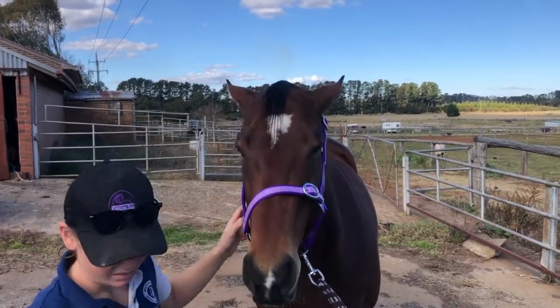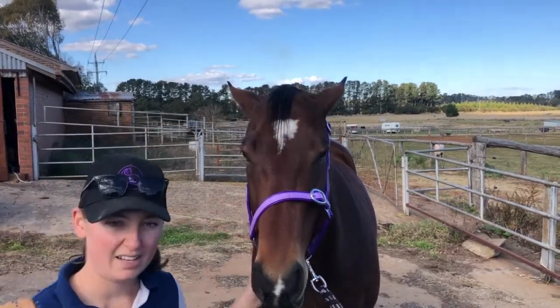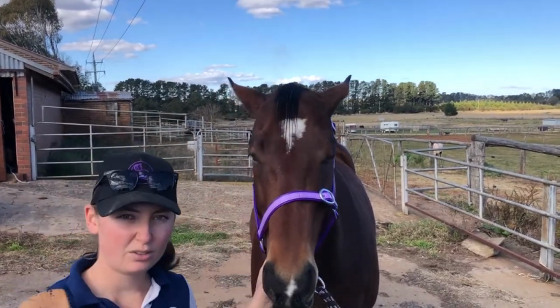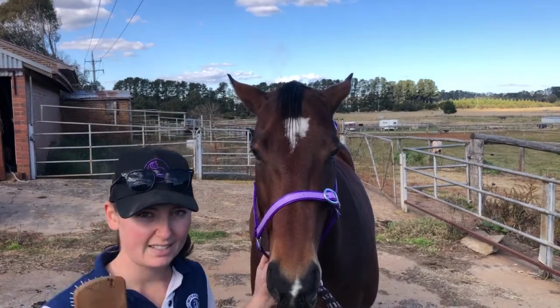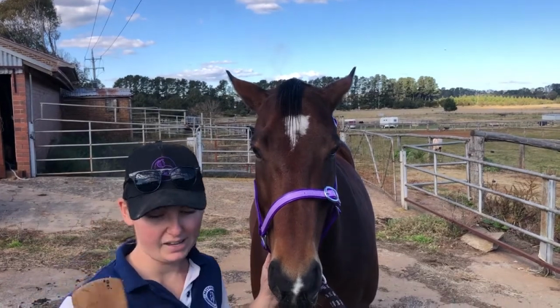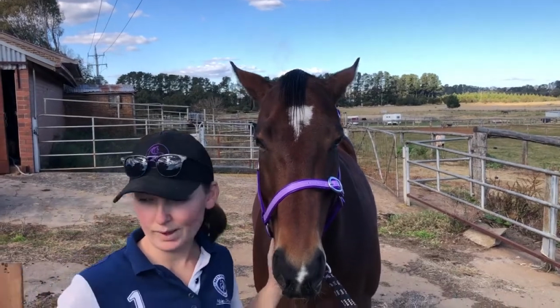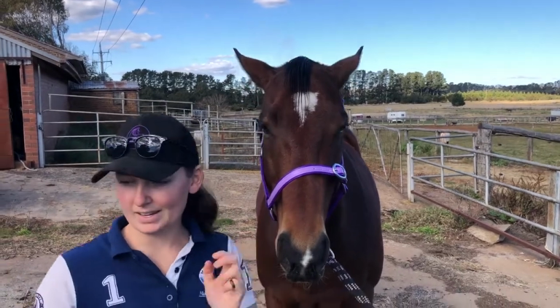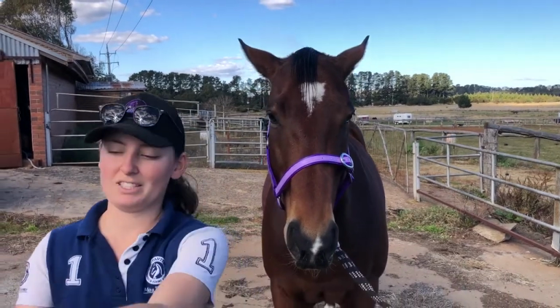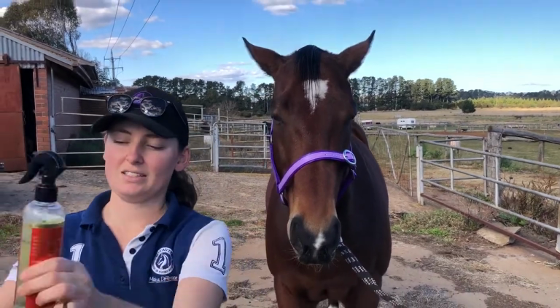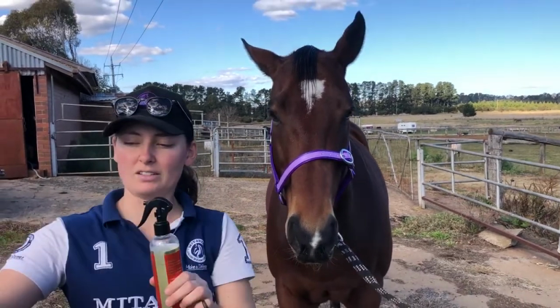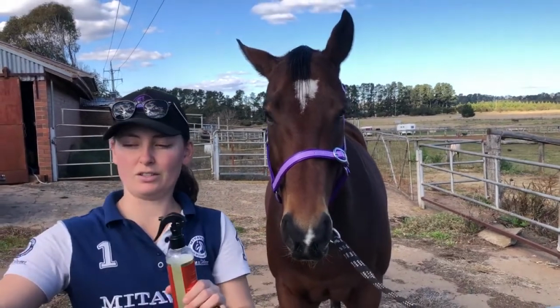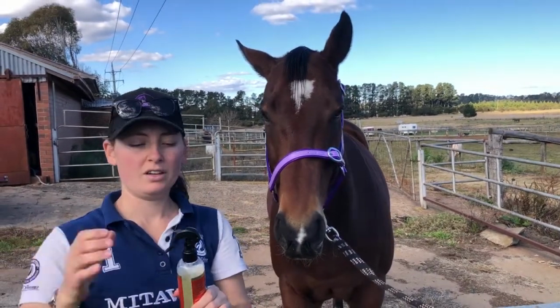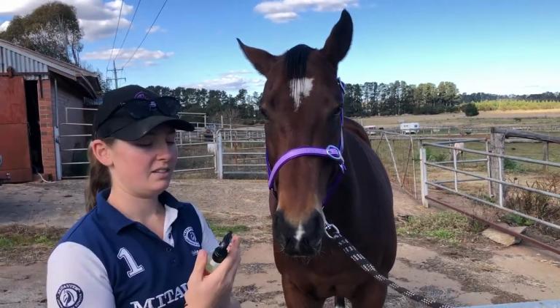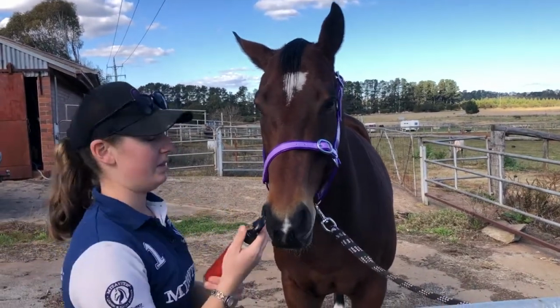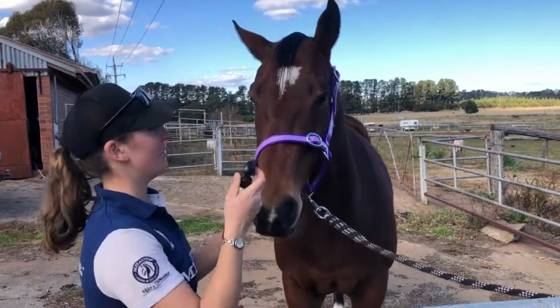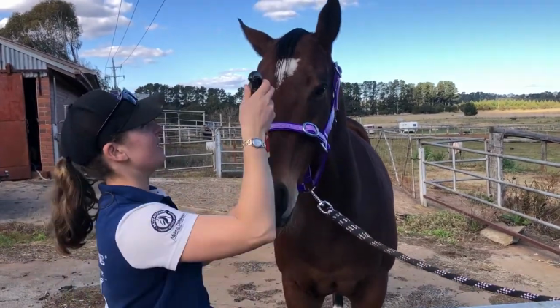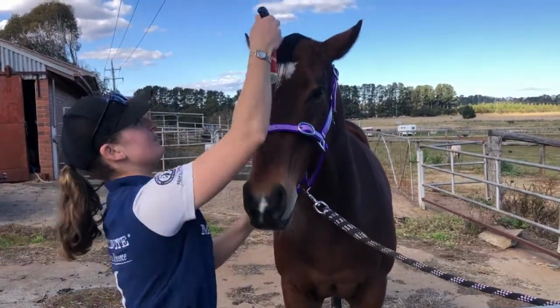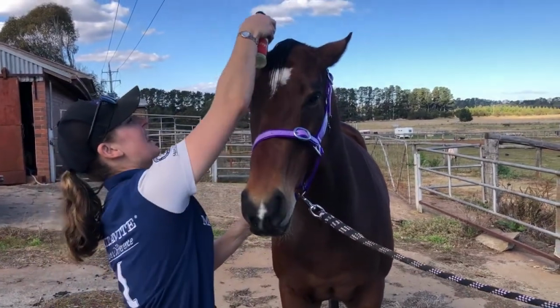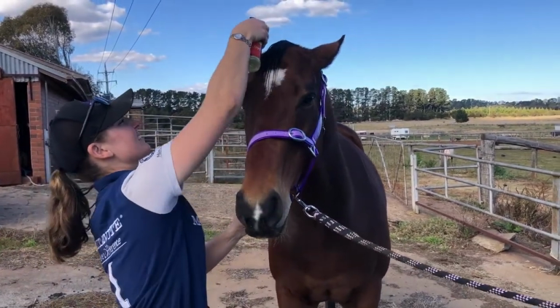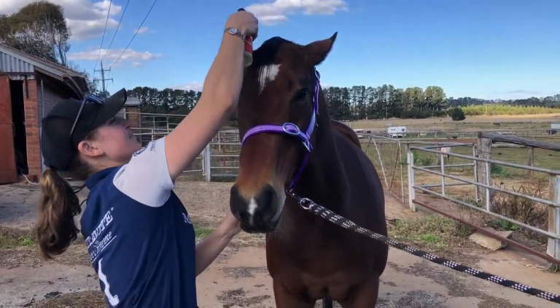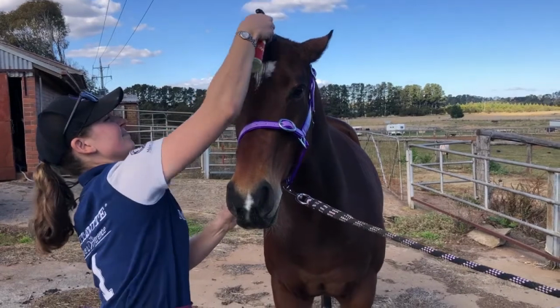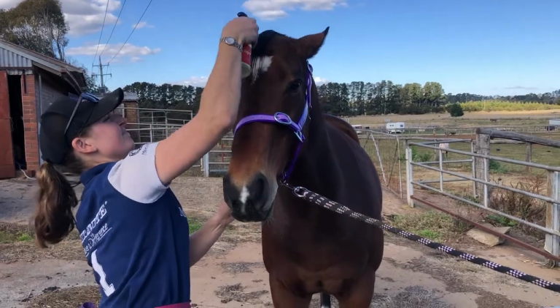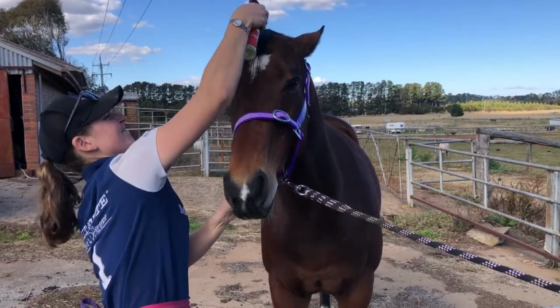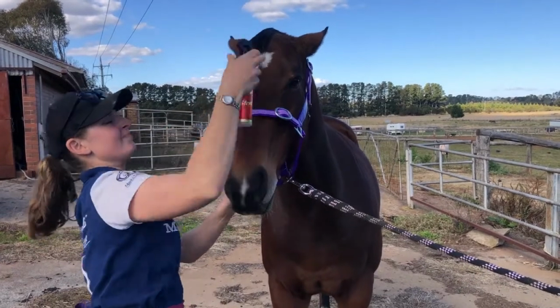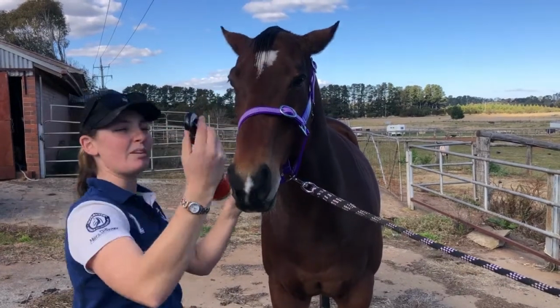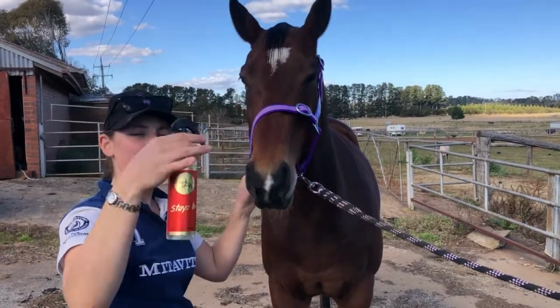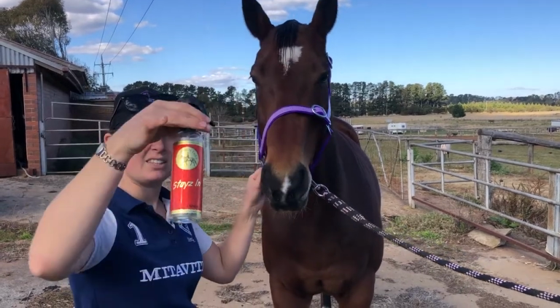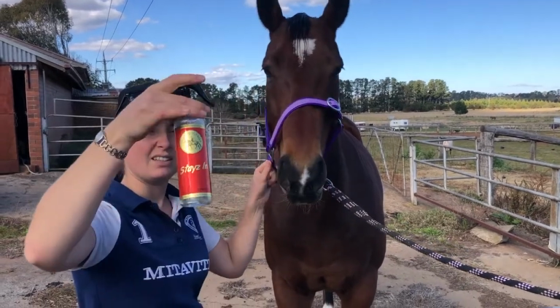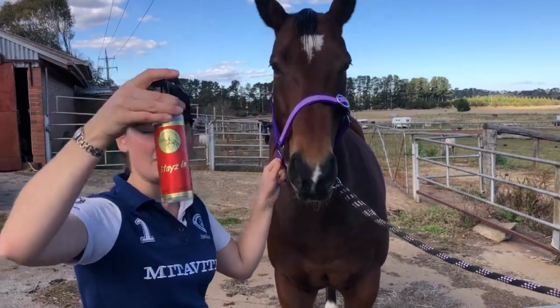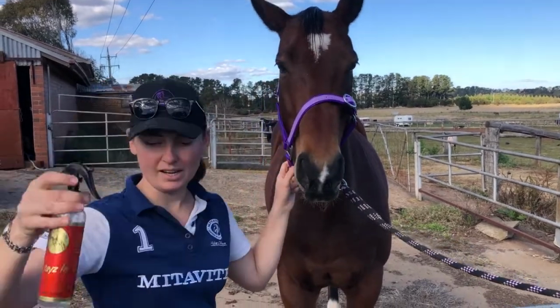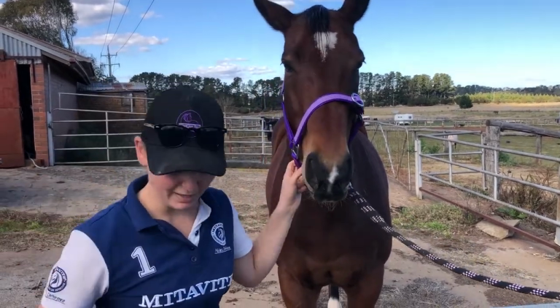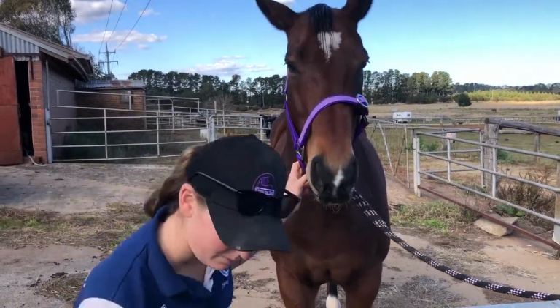Now that his hair is wet, it is much easier to deal with braiding wise. I'm going to add my favourite product: Champion Tails plaiting spray.